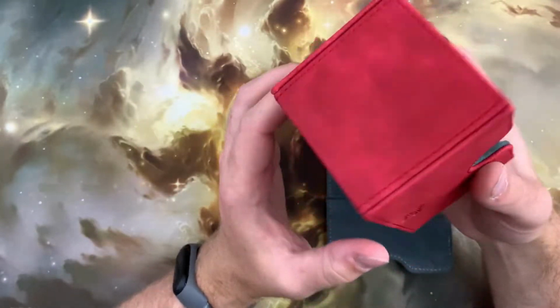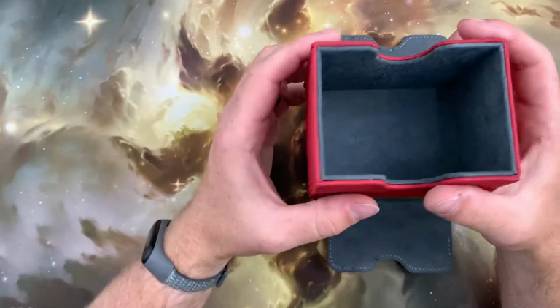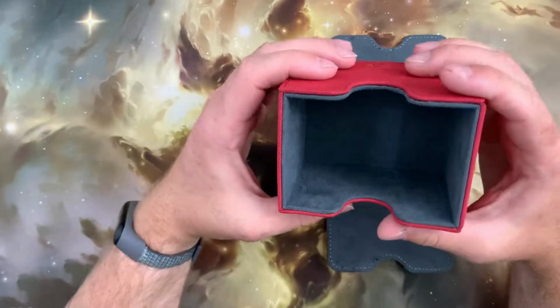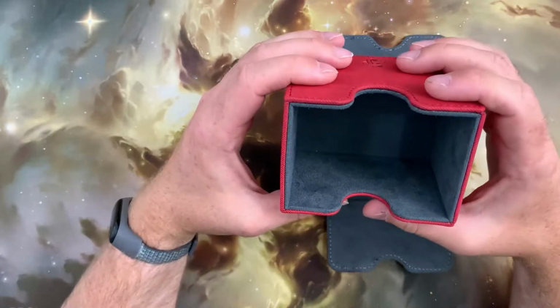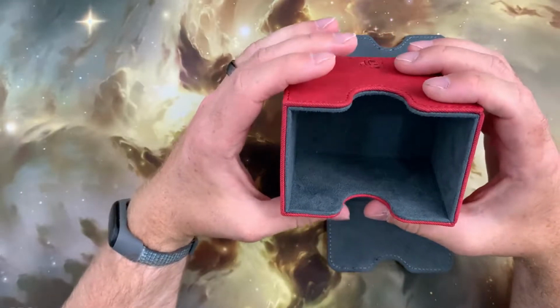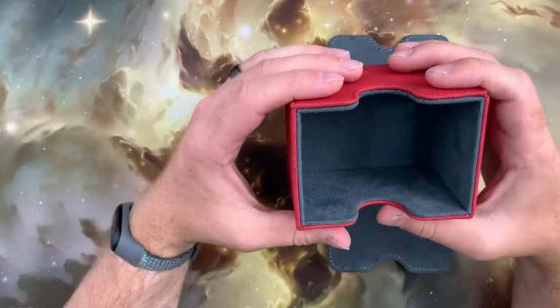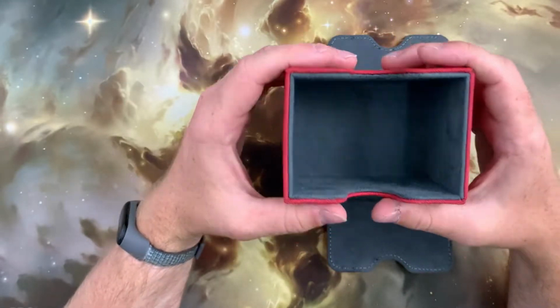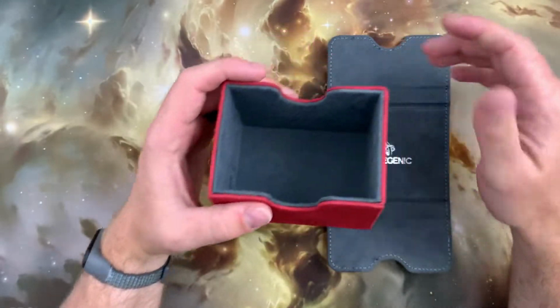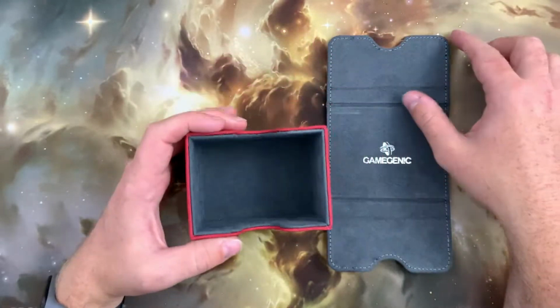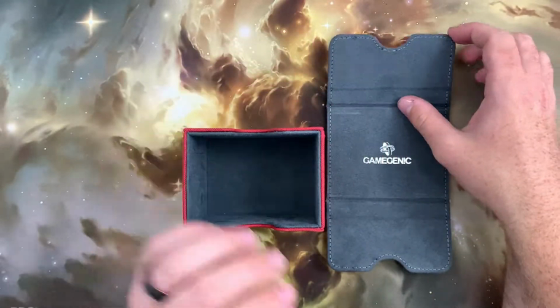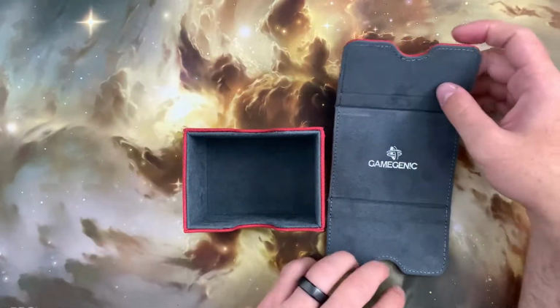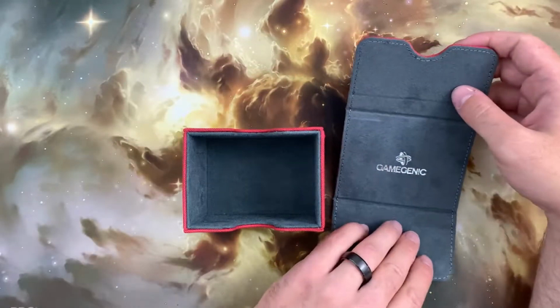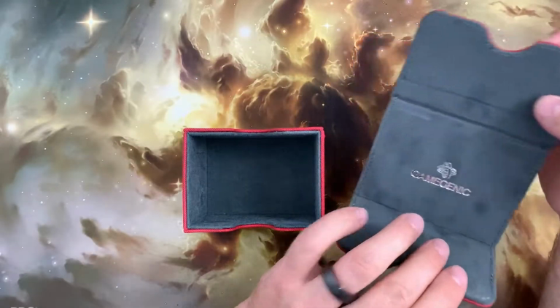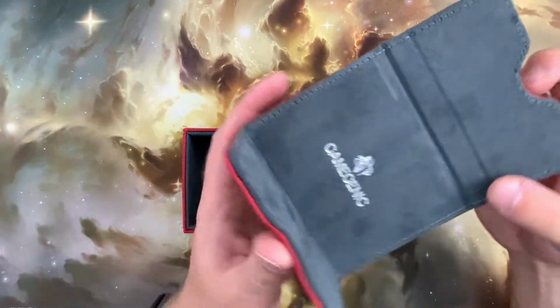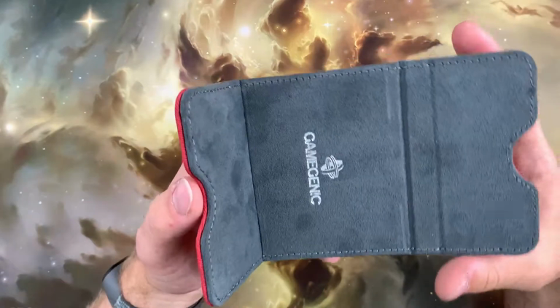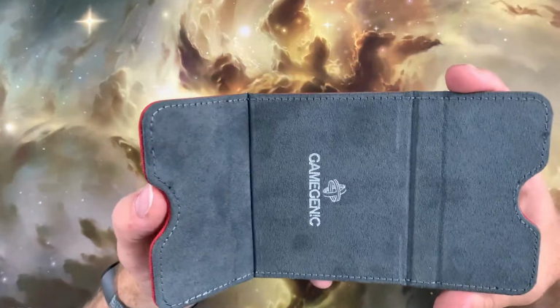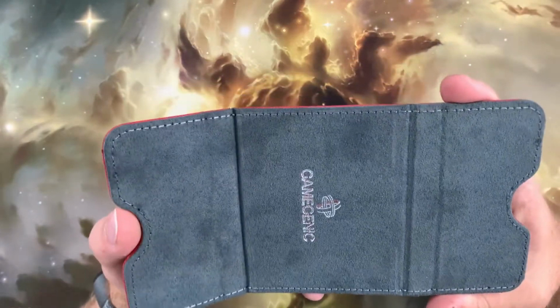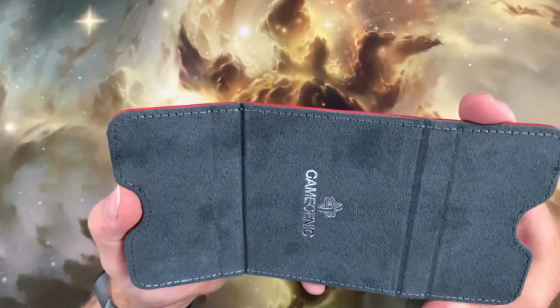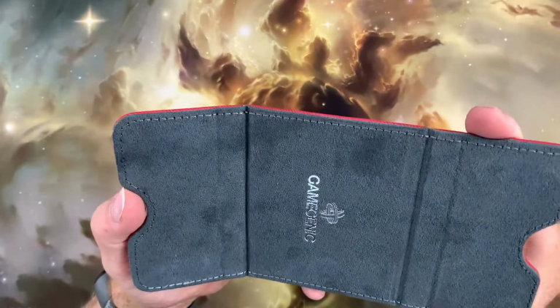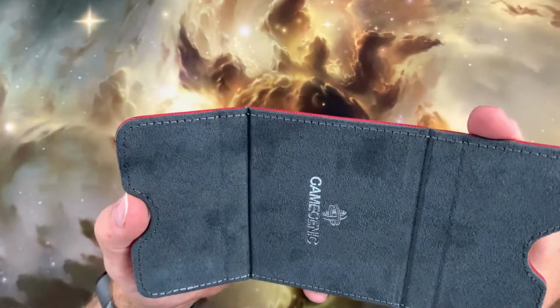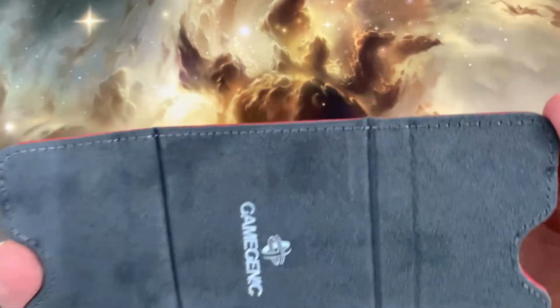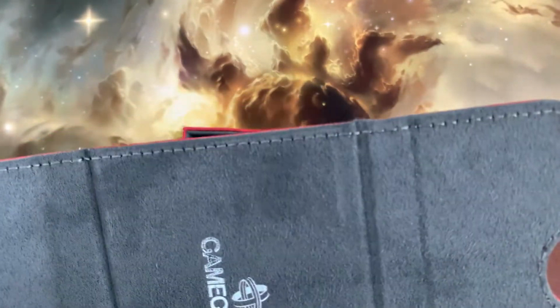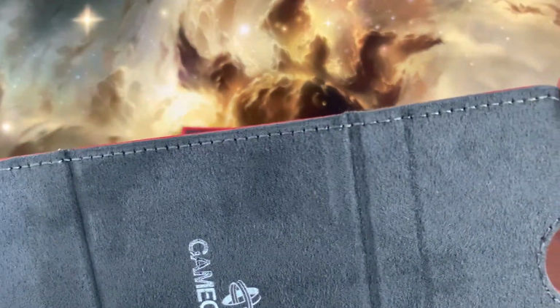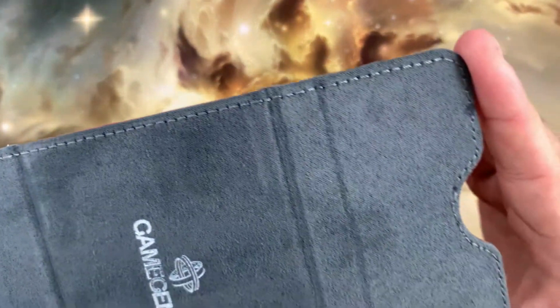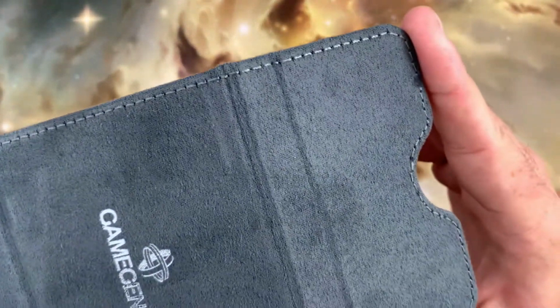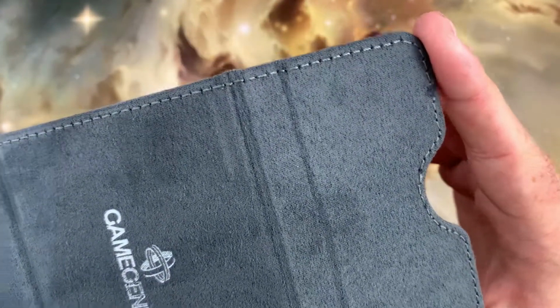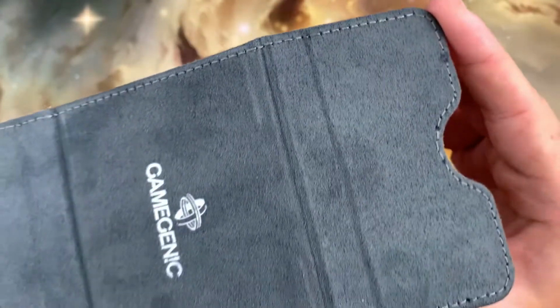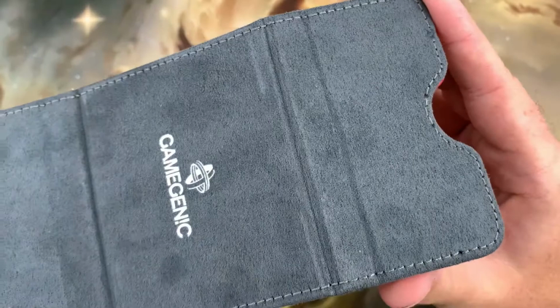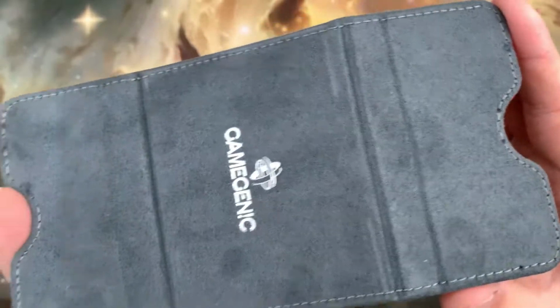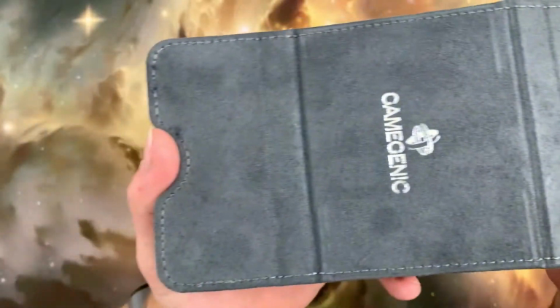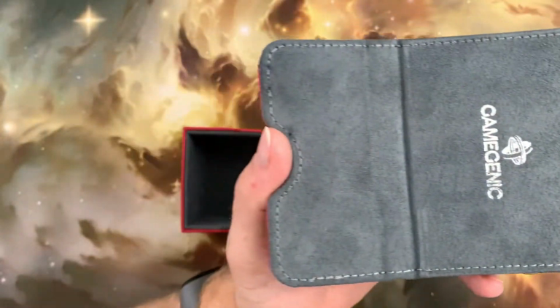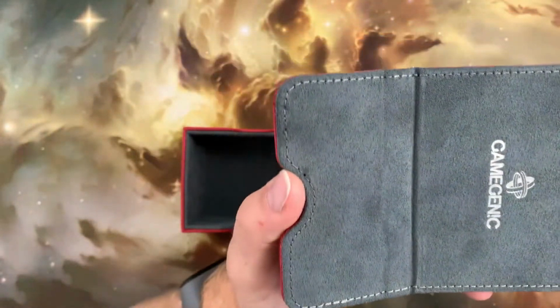it's worth noting the stitching is for aesthetic purposes only and the box is held together with glue. Because of this, we cannot give the box a perfect 10 out of 10 for build quality, but it is up there with other deck boxes around the same price. The box looks and feels premium and we're giving it a convincing 9 out of 10.